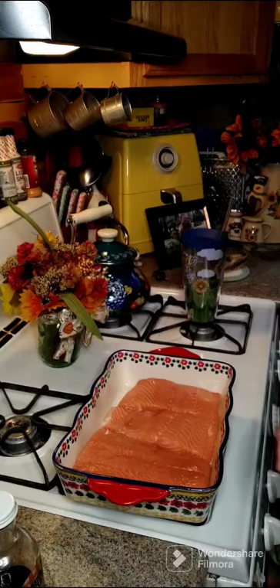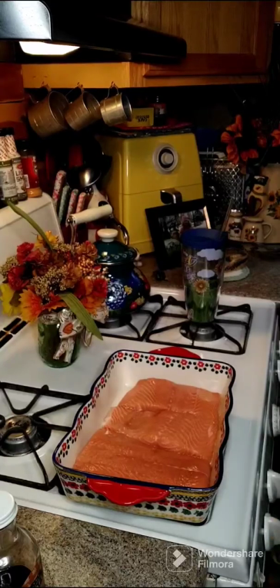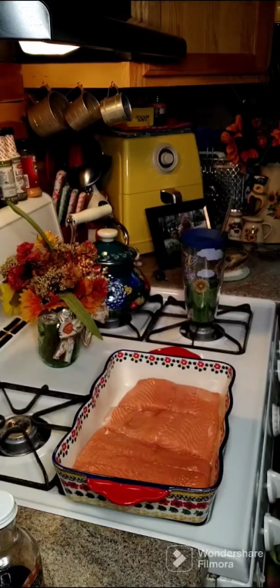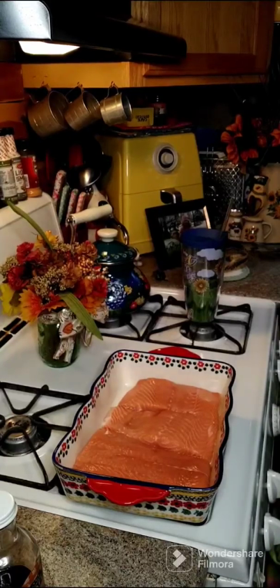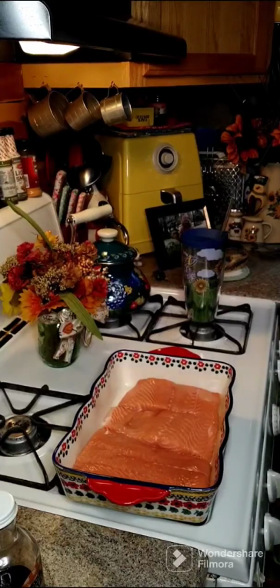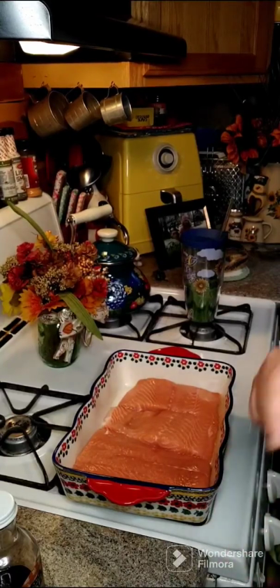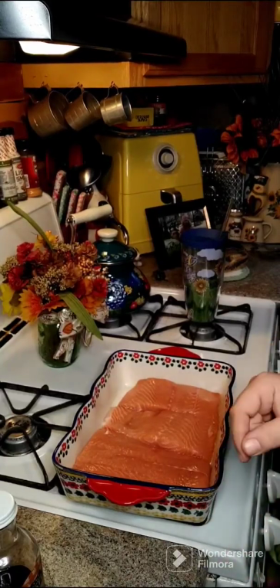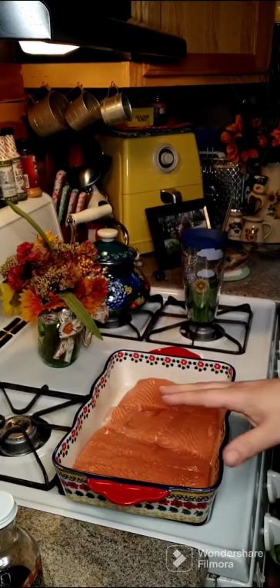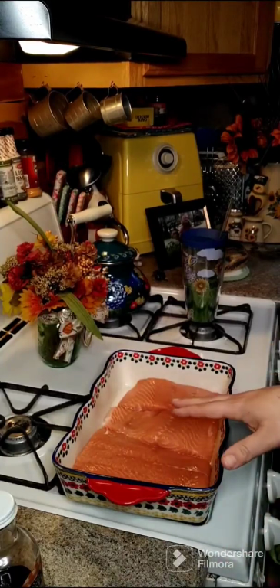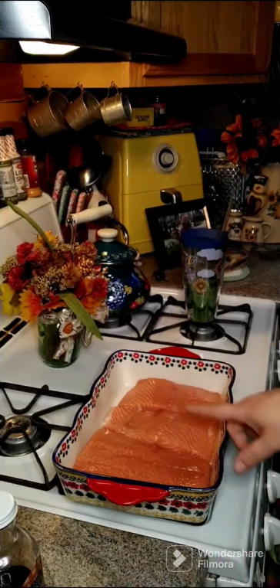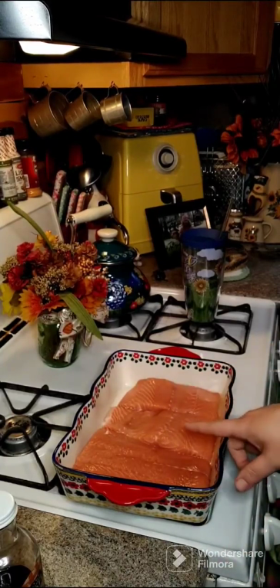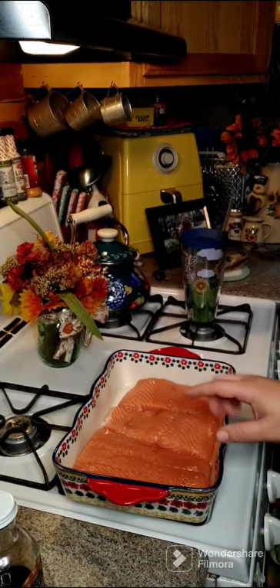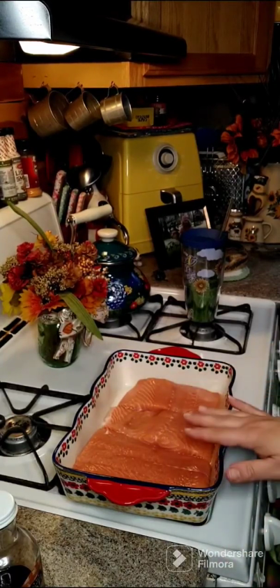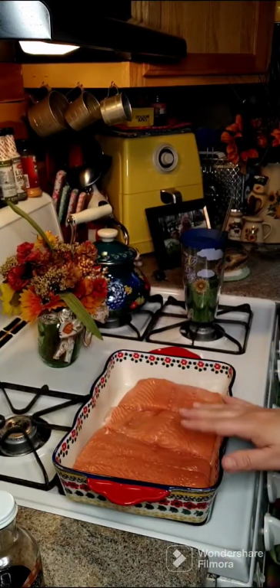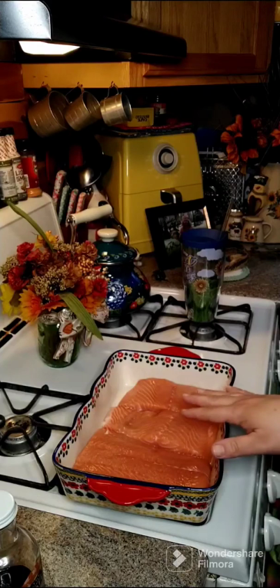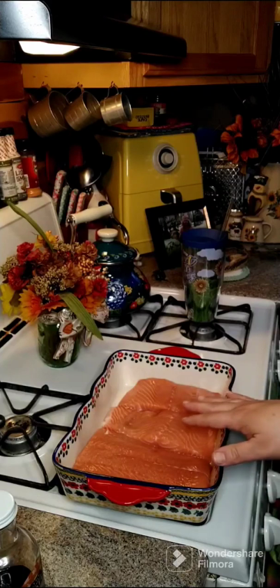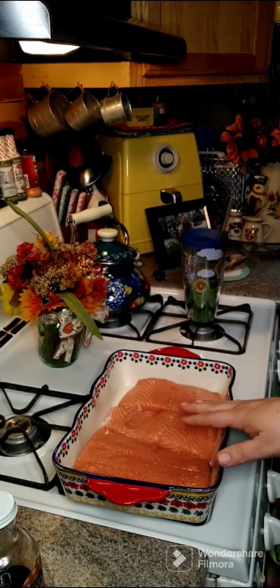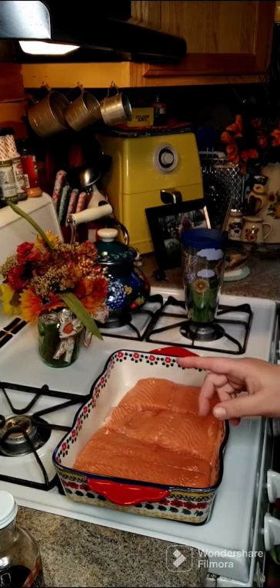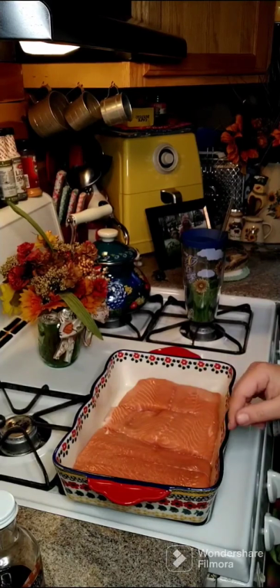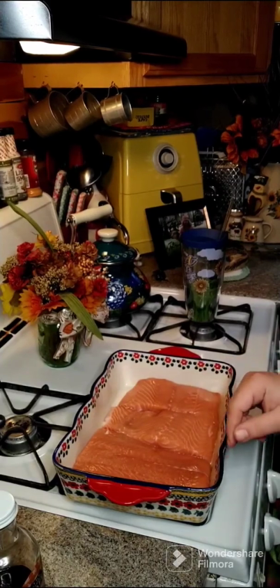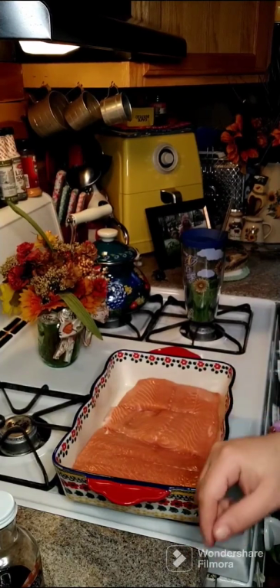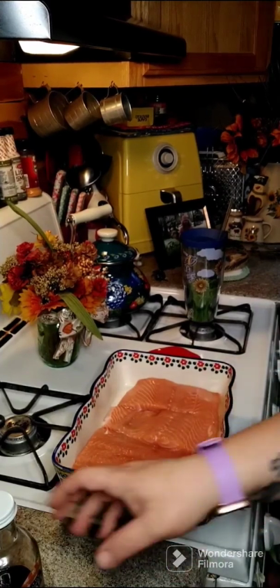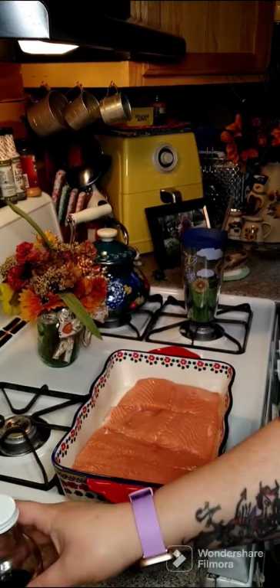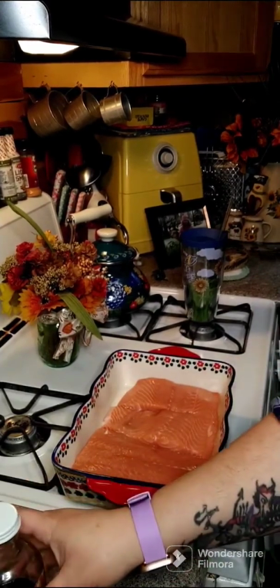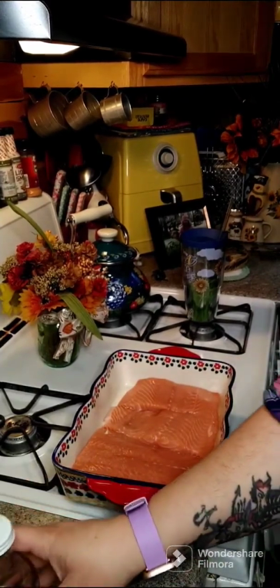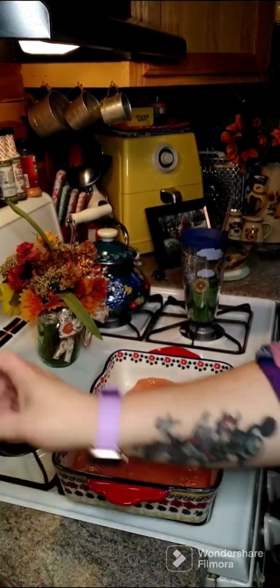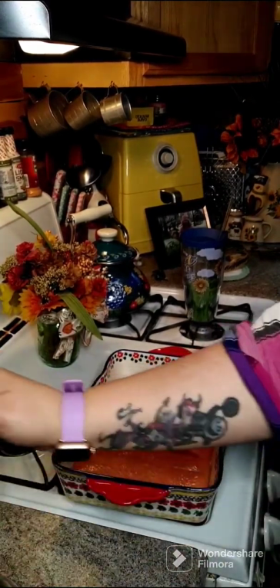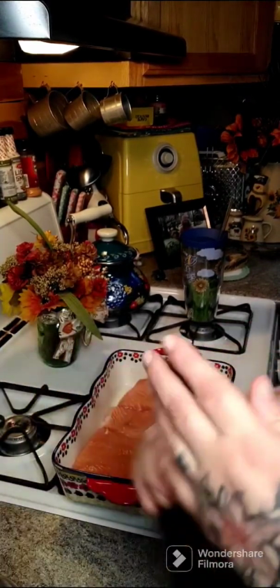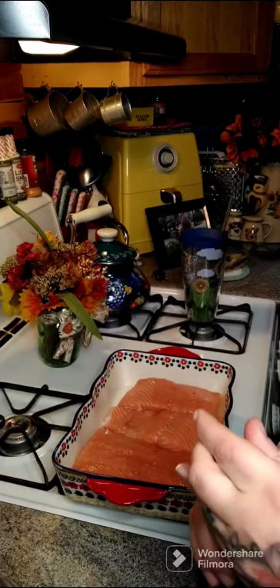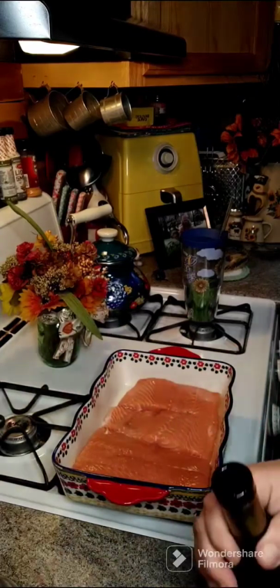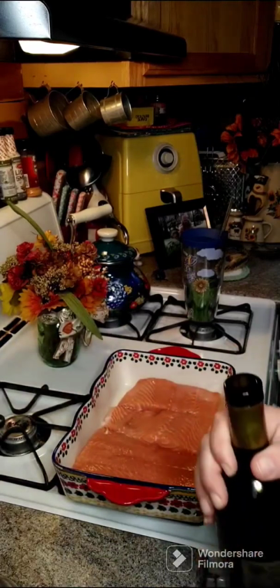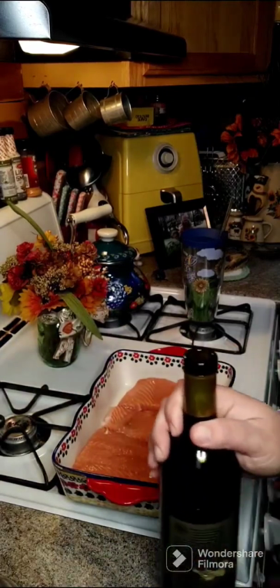Good afternoon everybody. We are going to make some salmon in the oven. What I have here is two pounds of fresh salmon and to this we are going to add two tablespoons of olive oil.